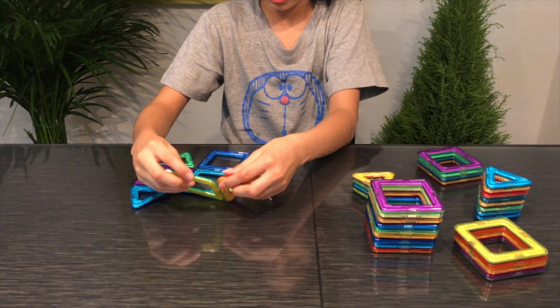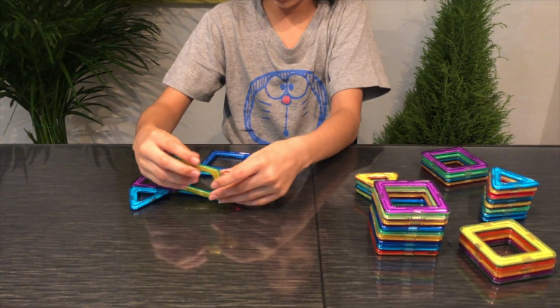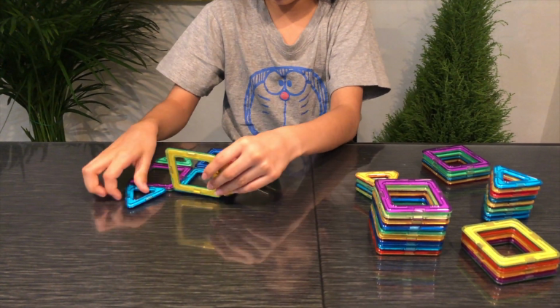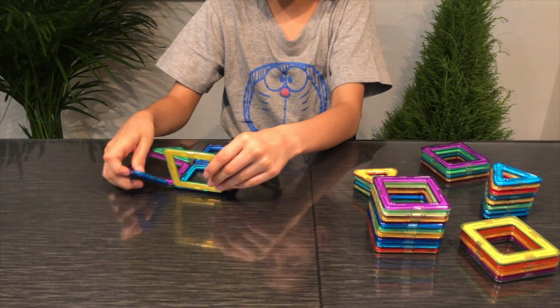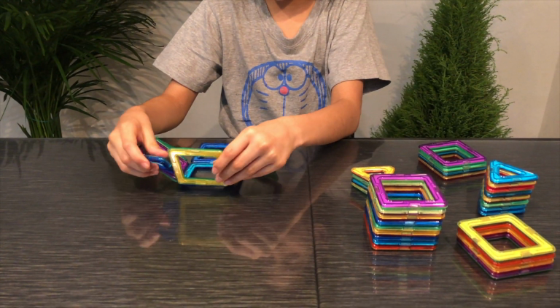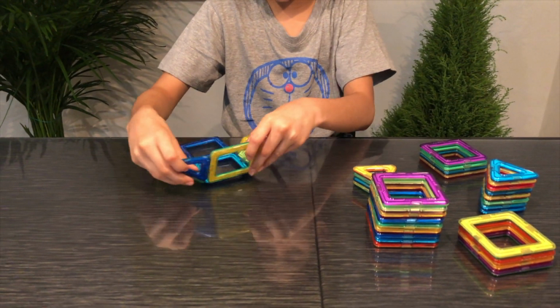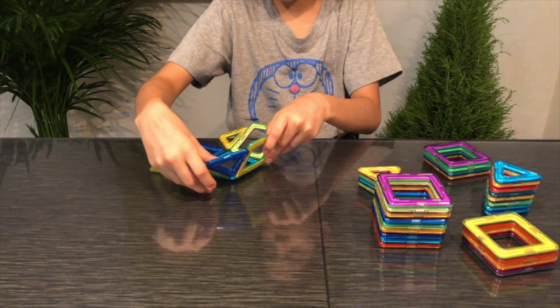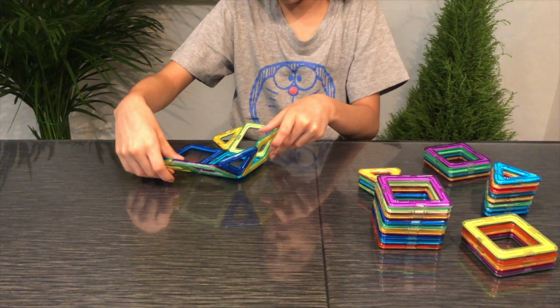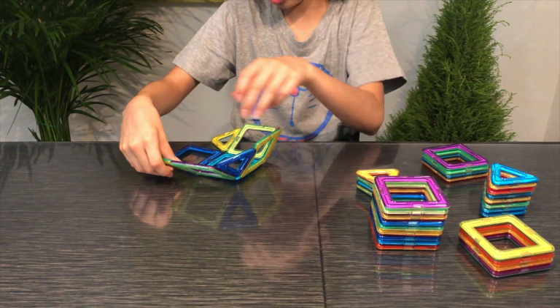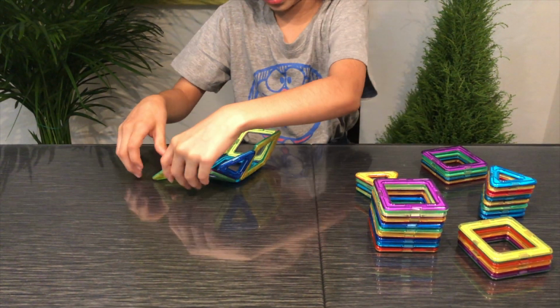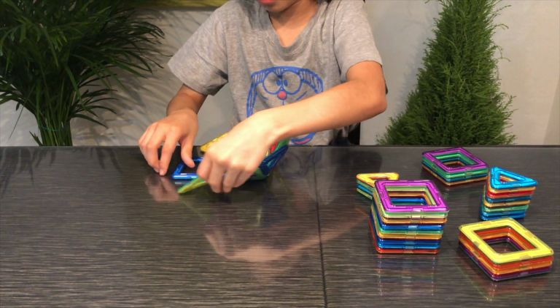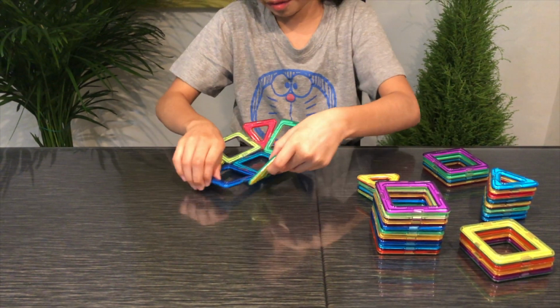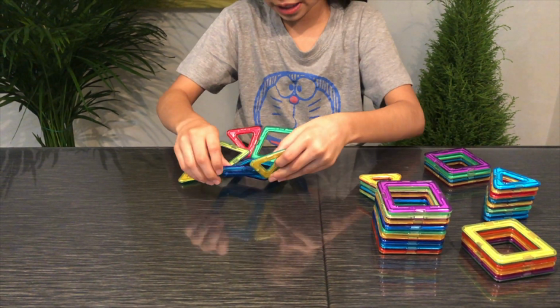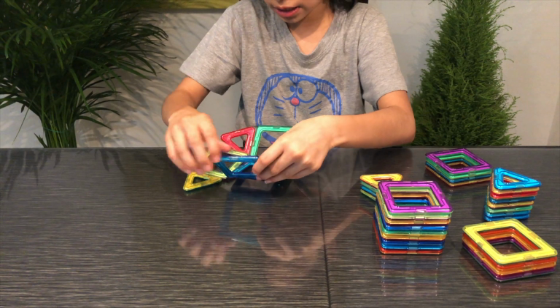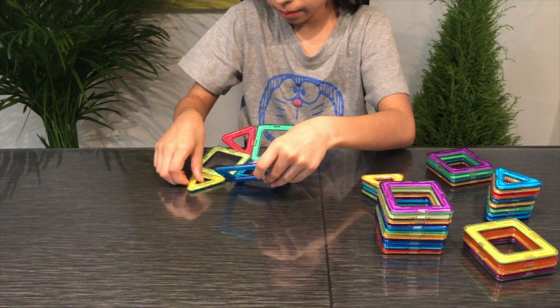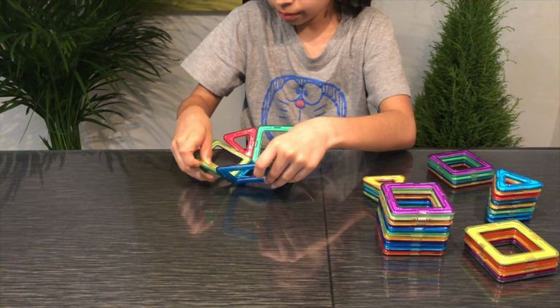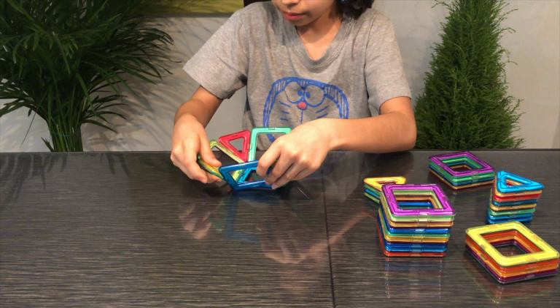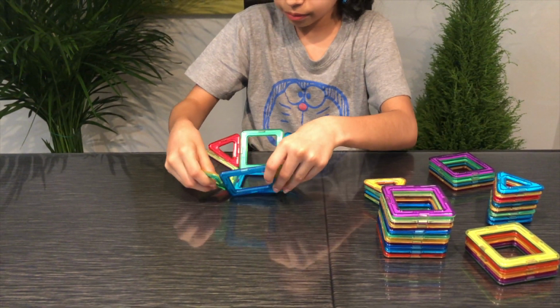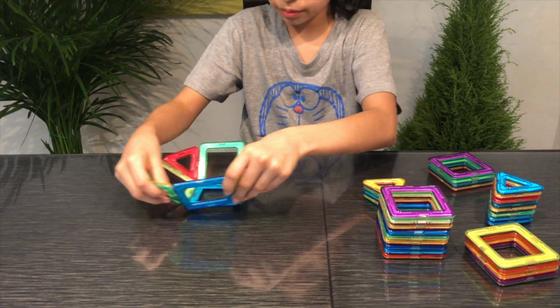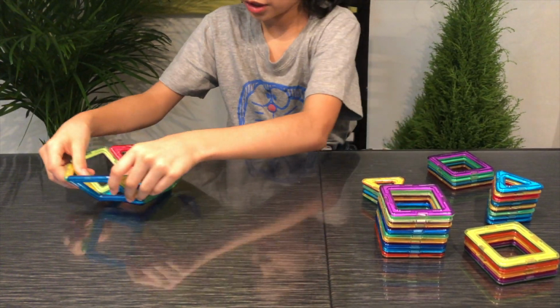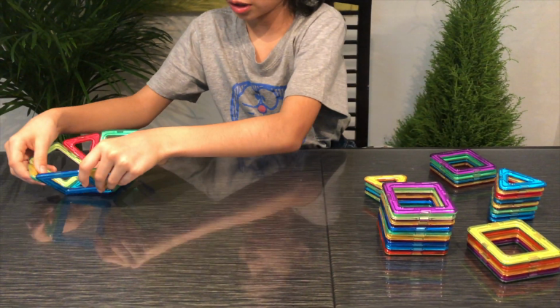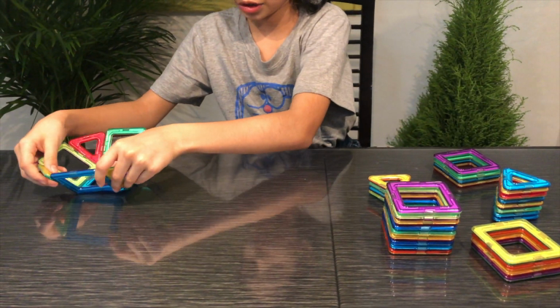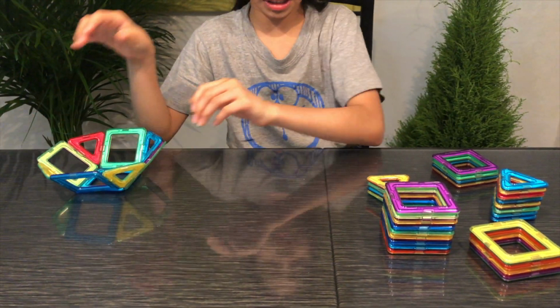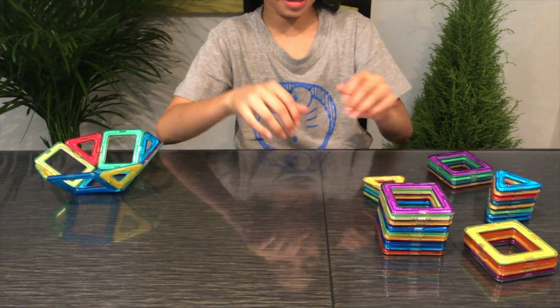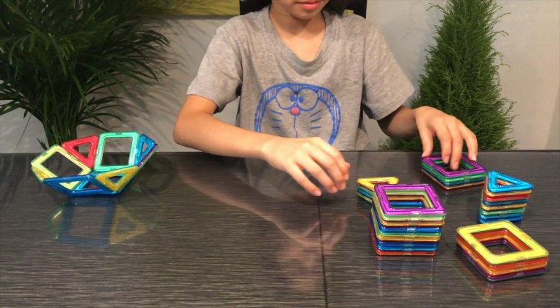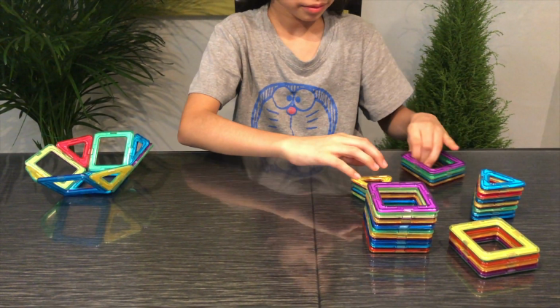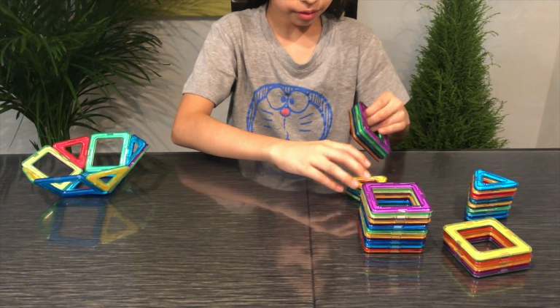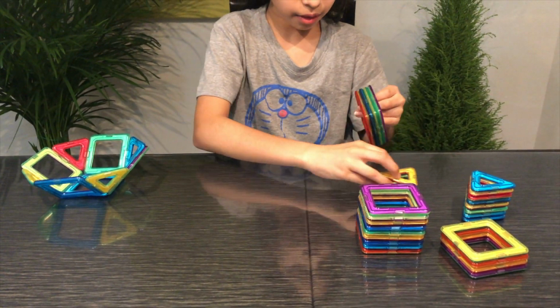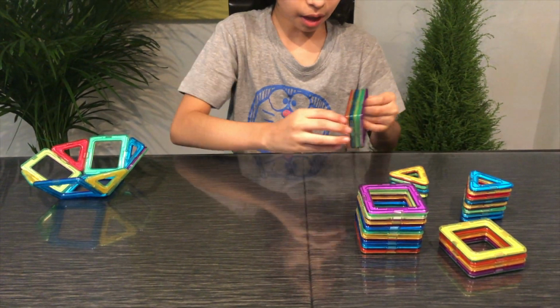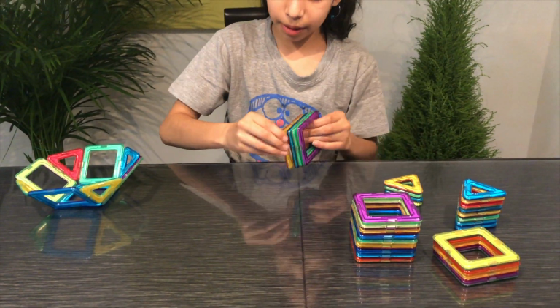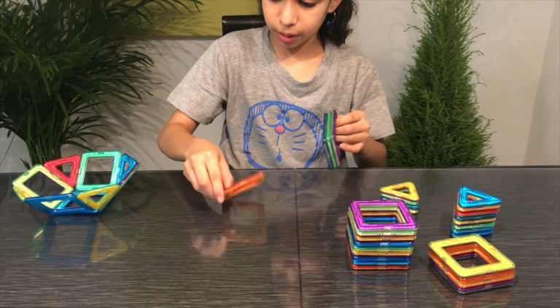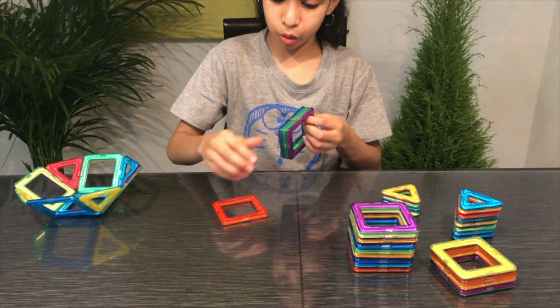You are going to be making 2 of these same pieces. So I am going to put this aside and make one more.